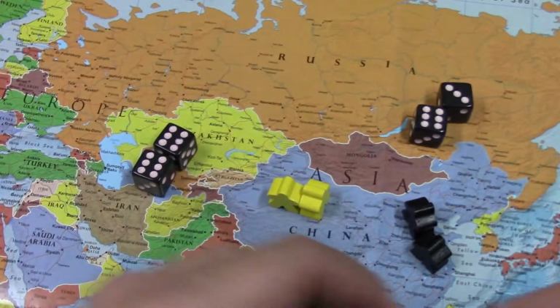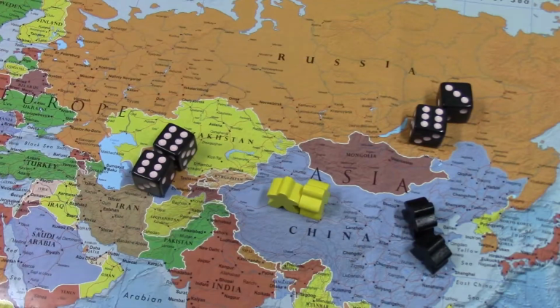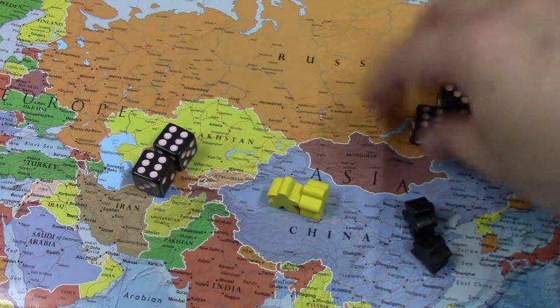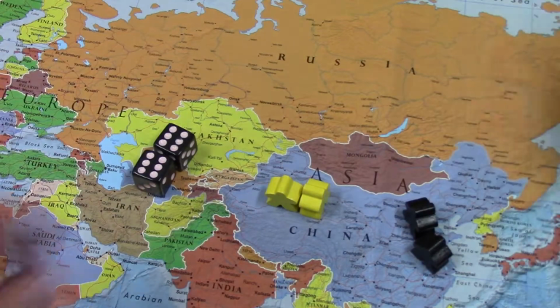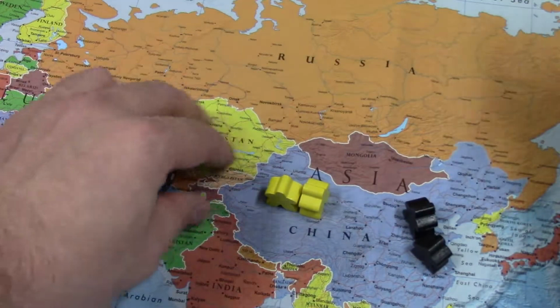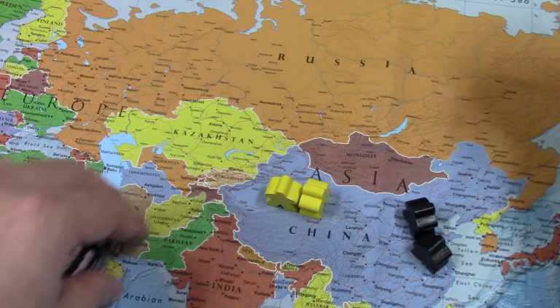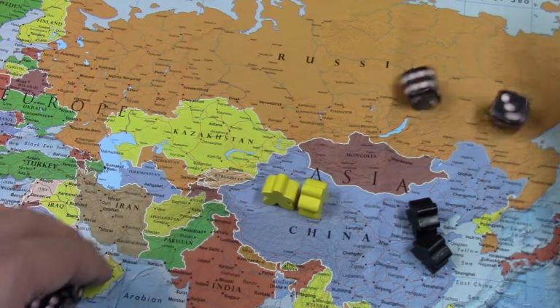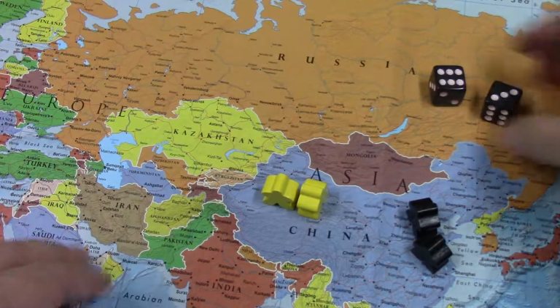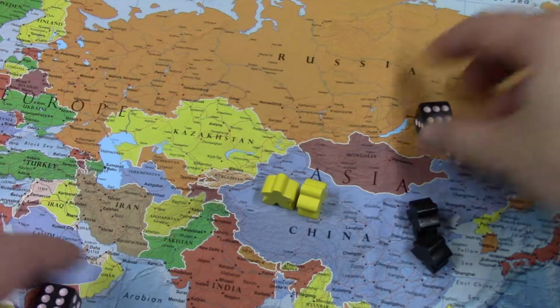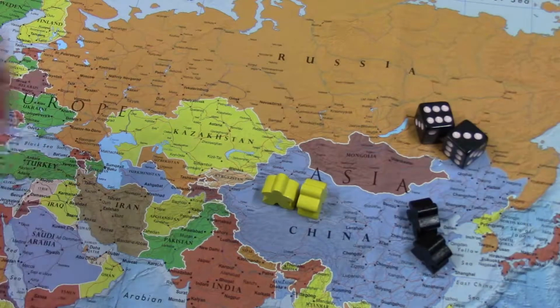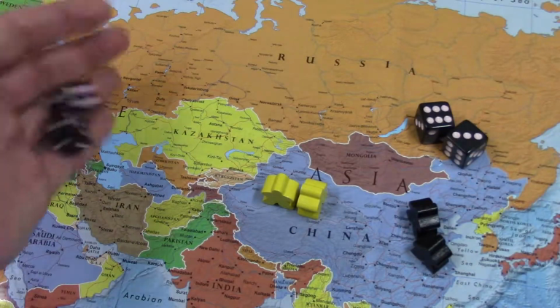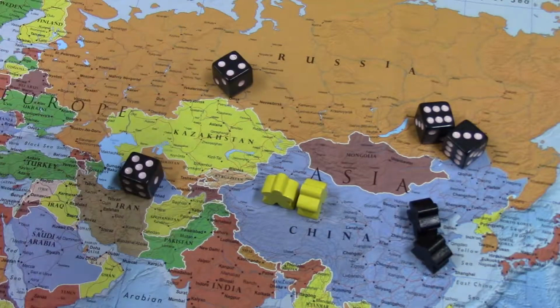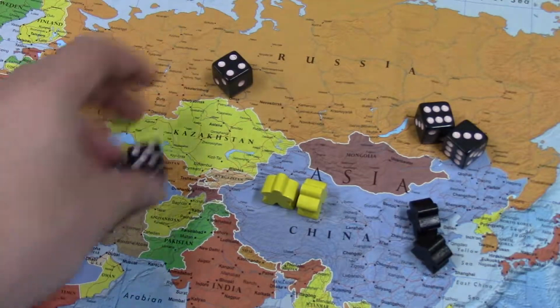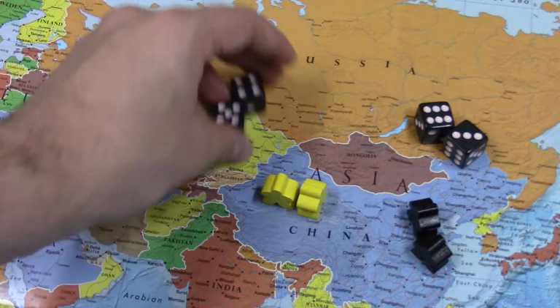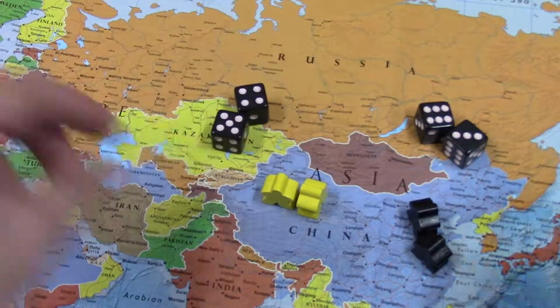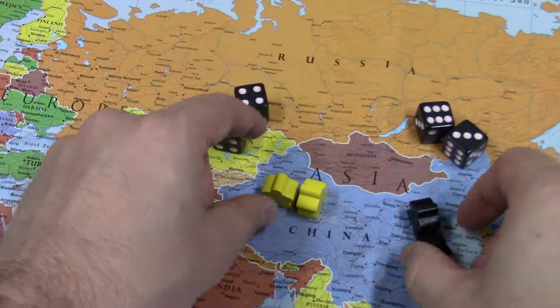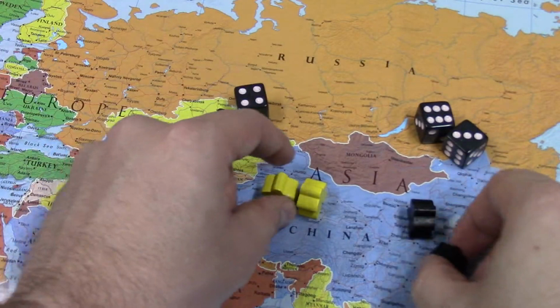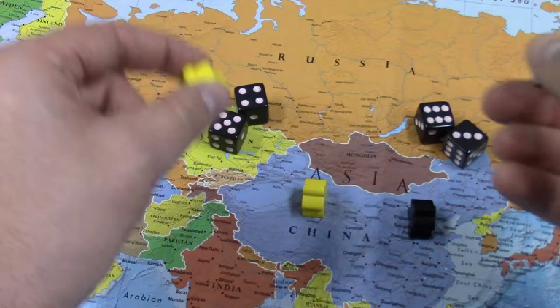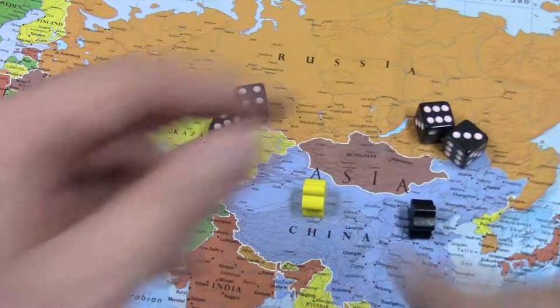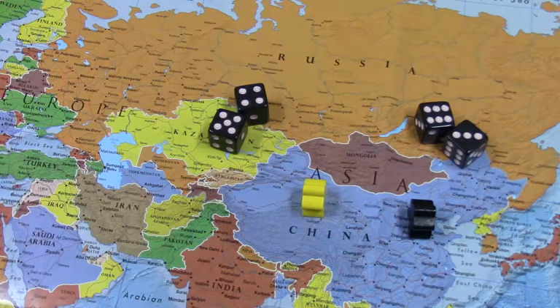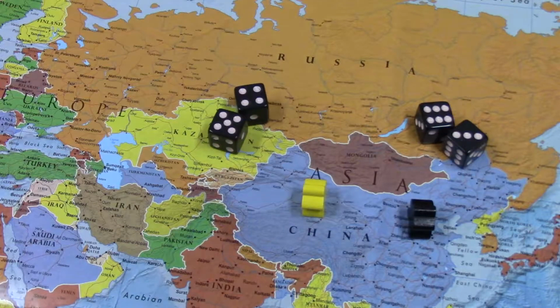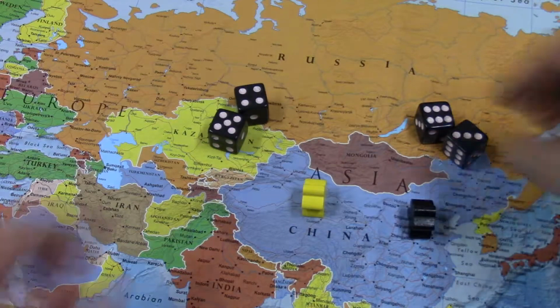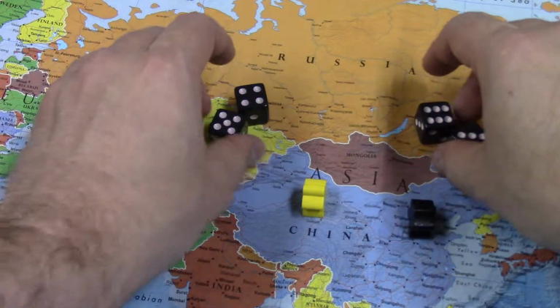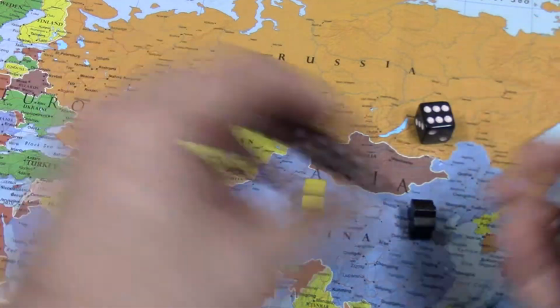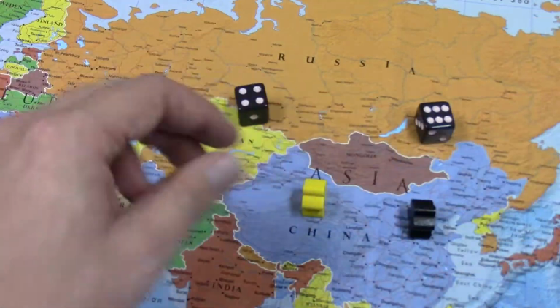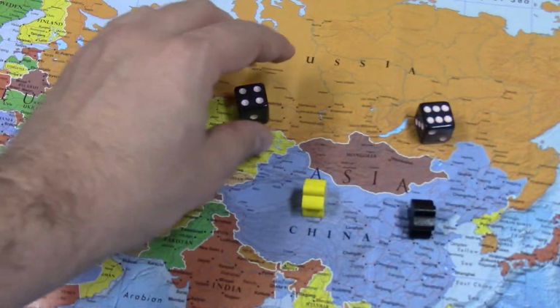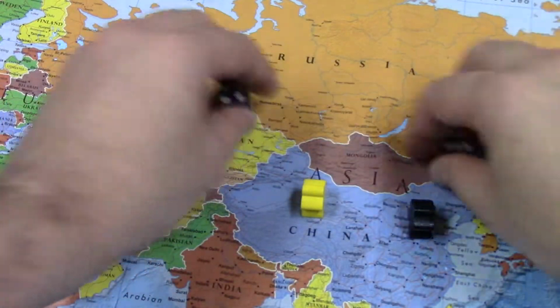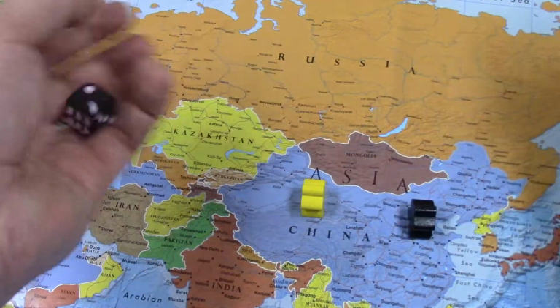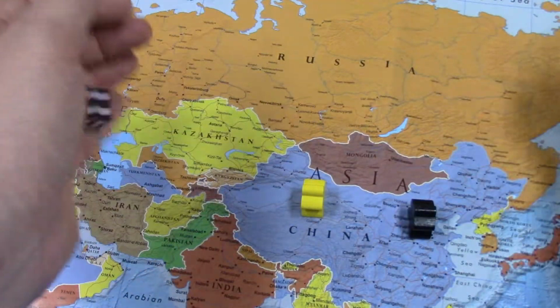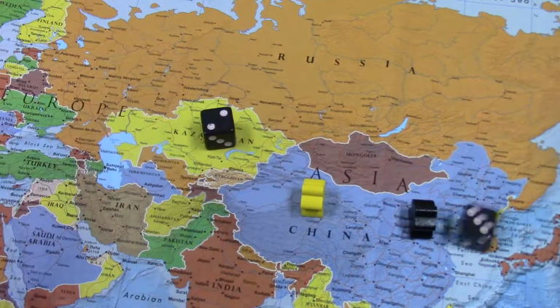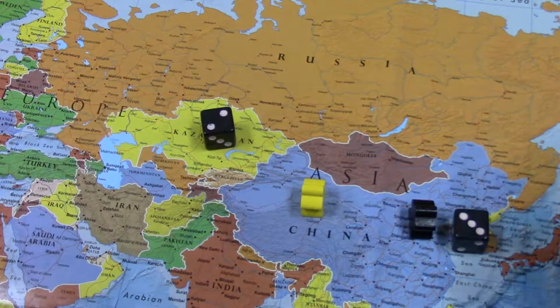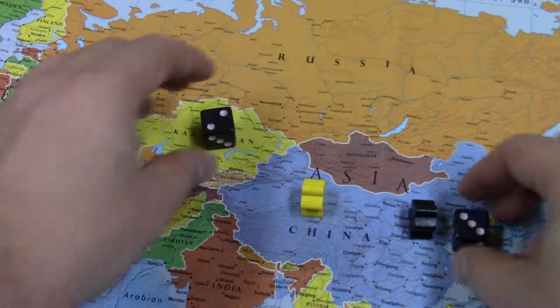So we take some dice away. I roll — I got a six. We roll for this guy — he got a five. Once again we take casualties away and take dice away, and then we're down to one army each.